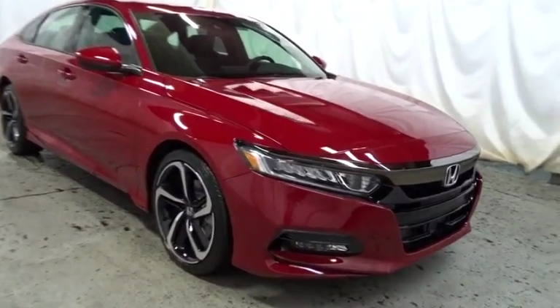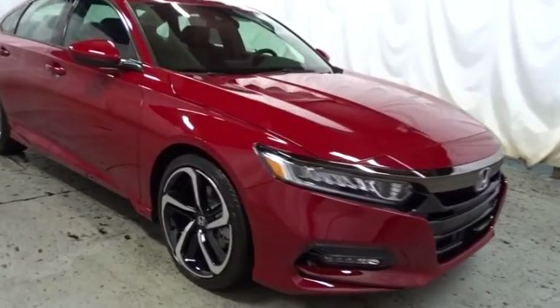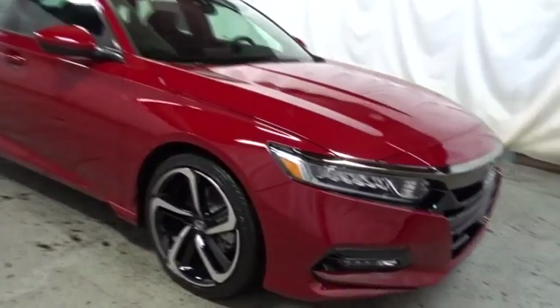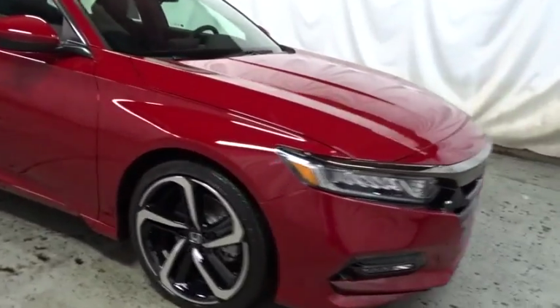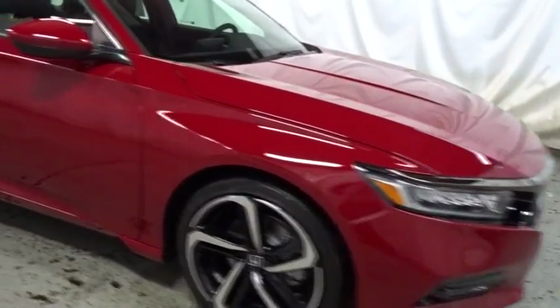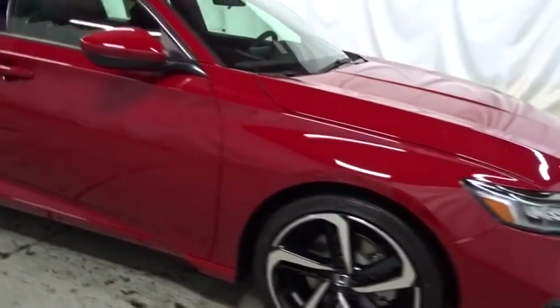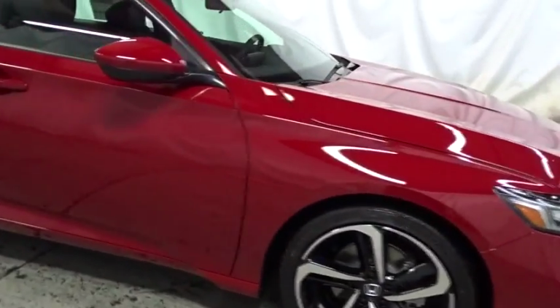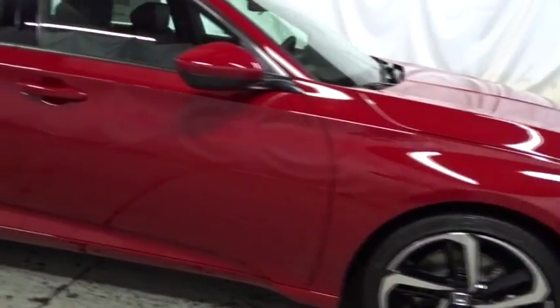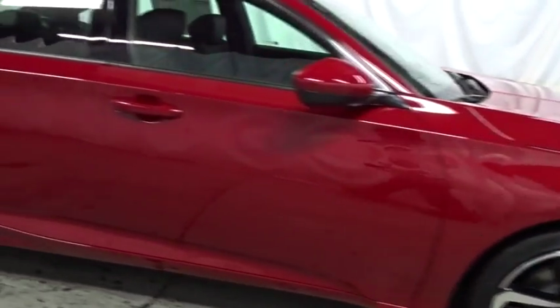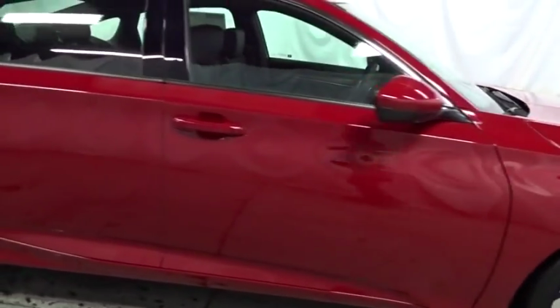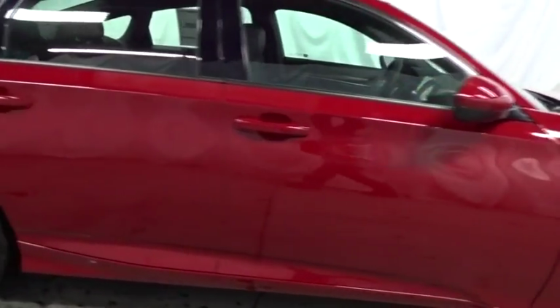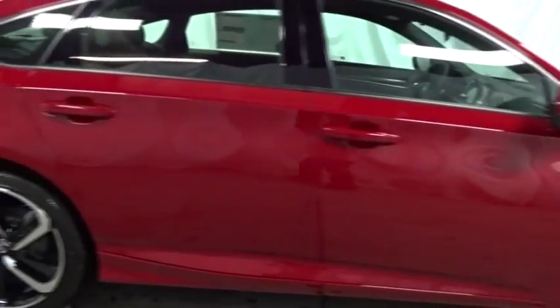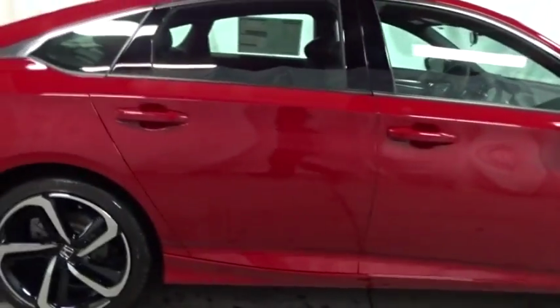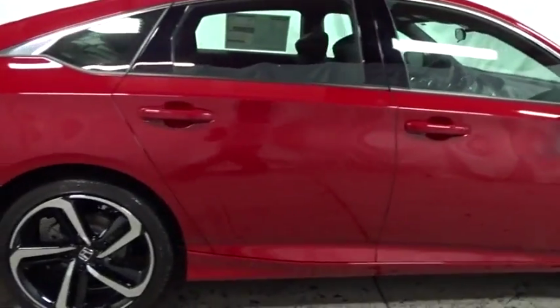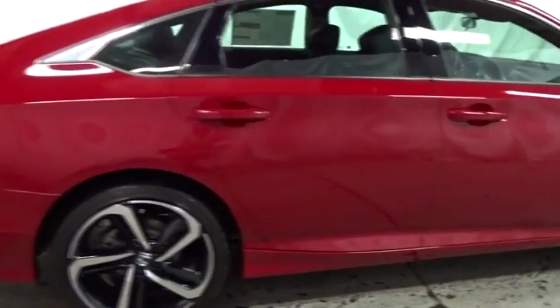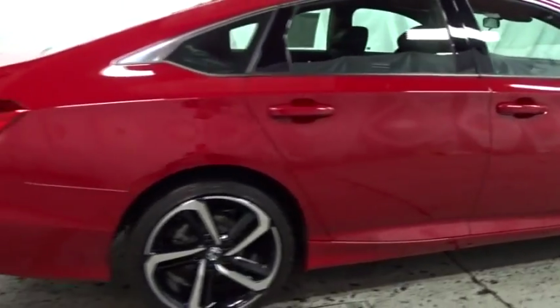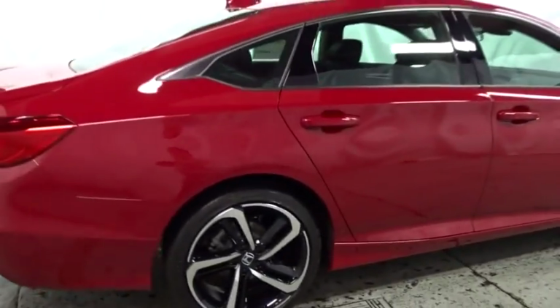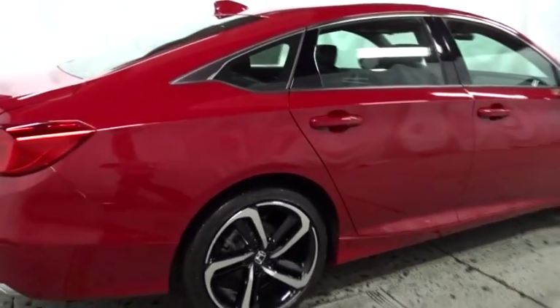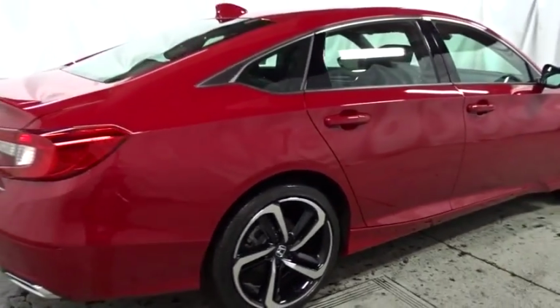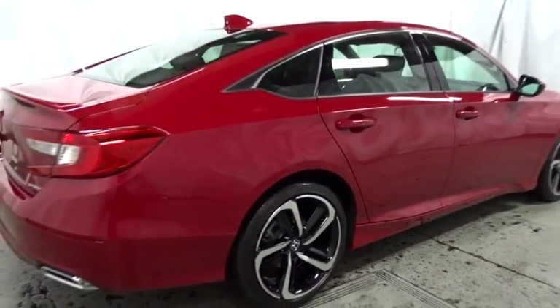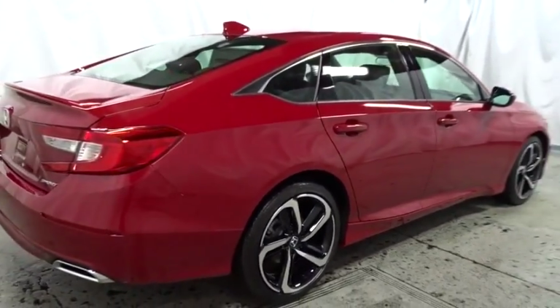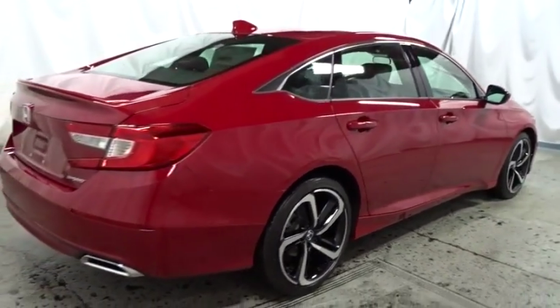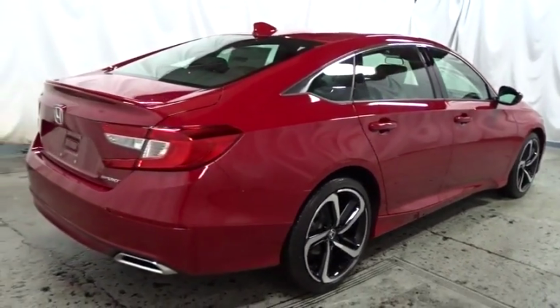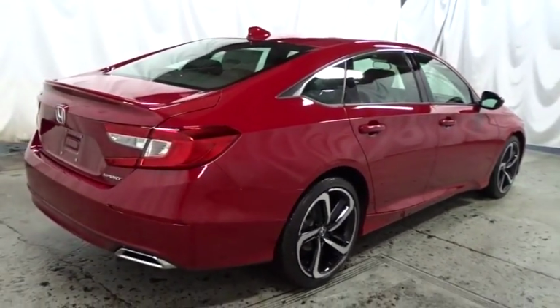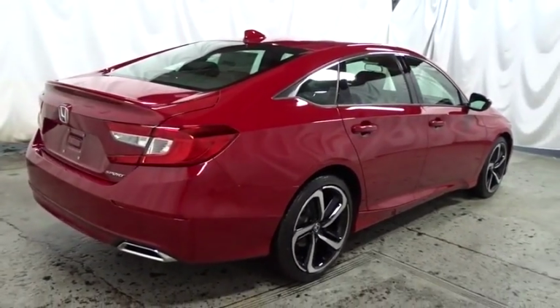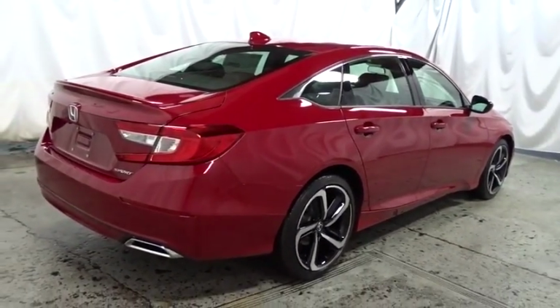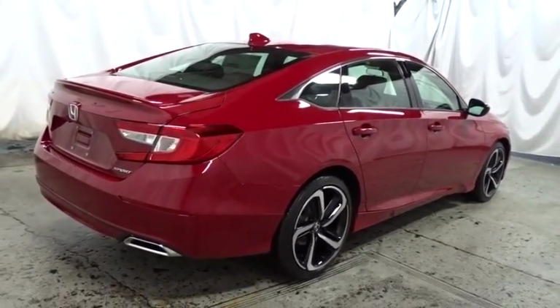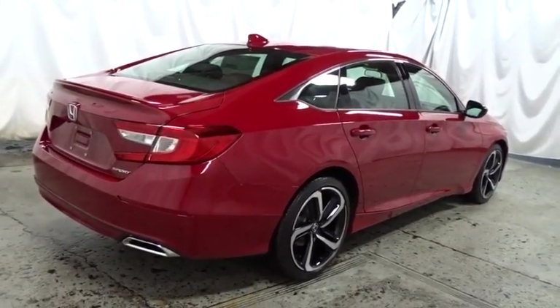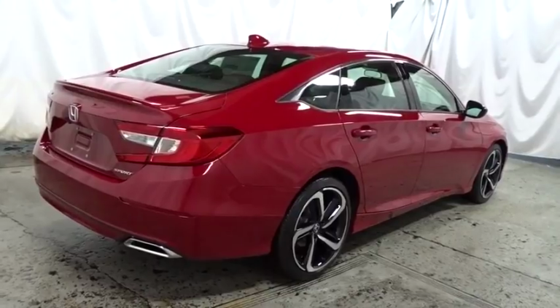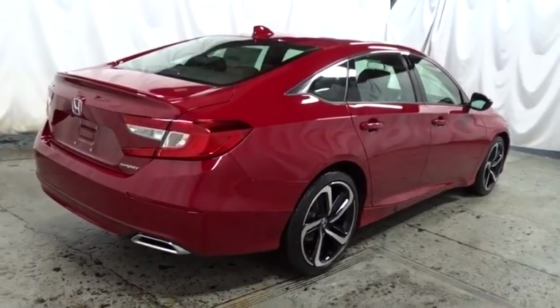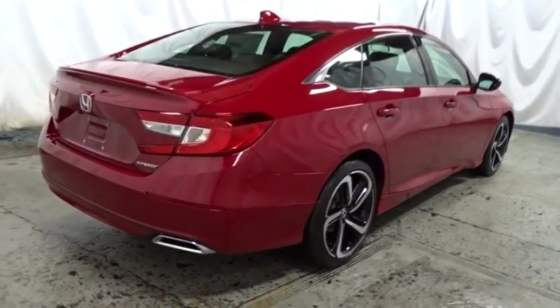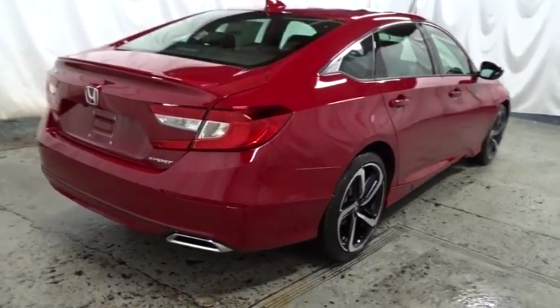Backup camera, keyless entry, Bluetooth, leather-wrapped steering wheel, front wheel drive, fog lights, trip computer, brake assist, tachometer, outside temperature gauge, day and night rear view mirror.